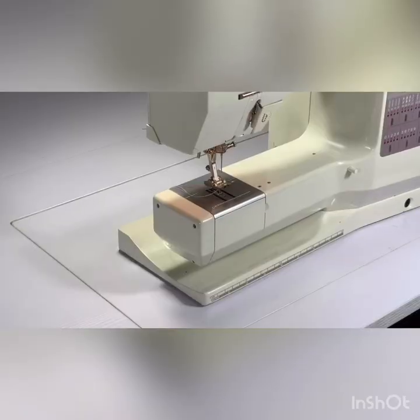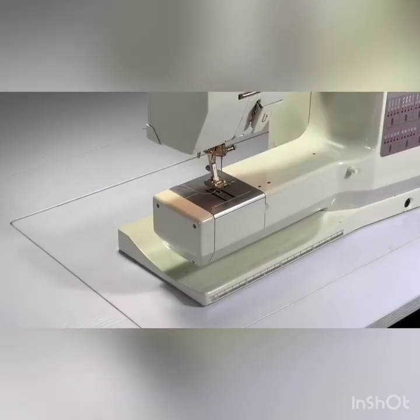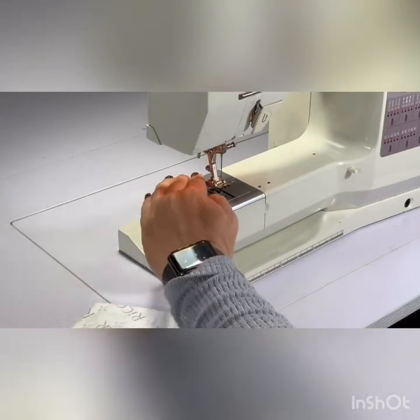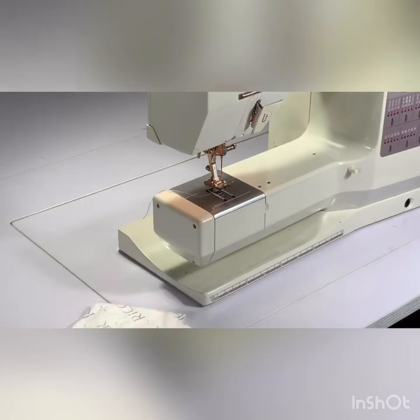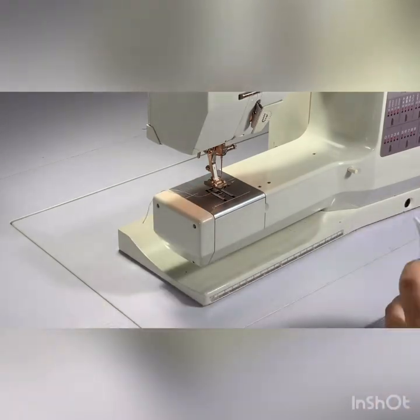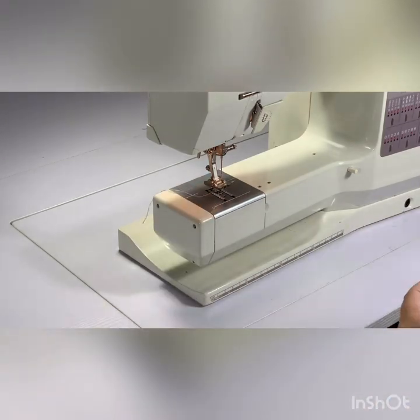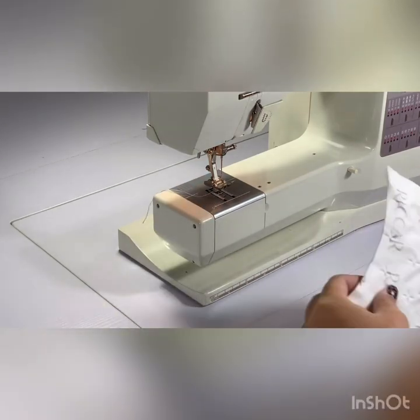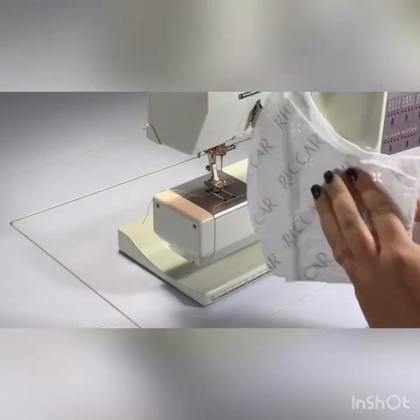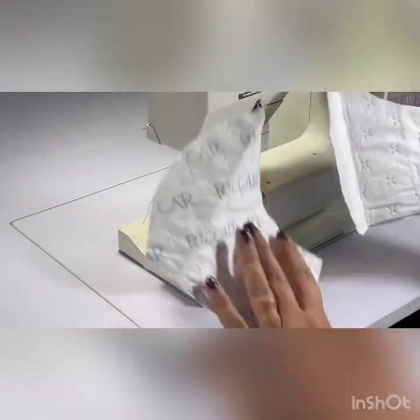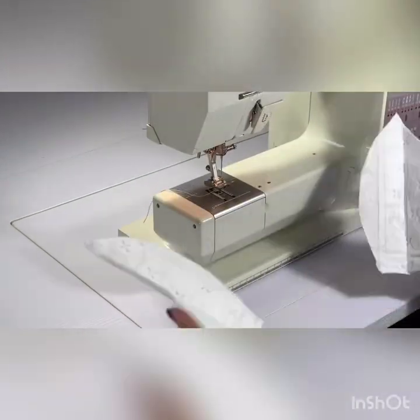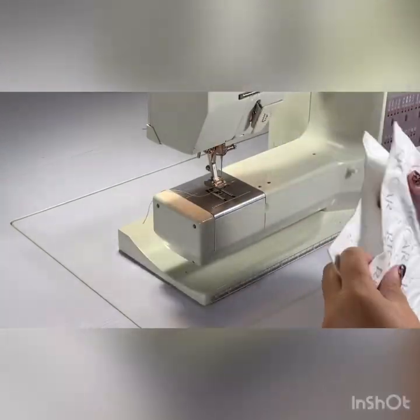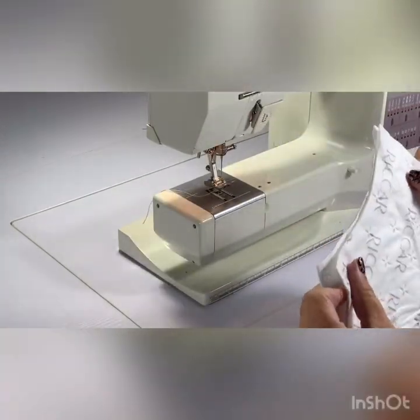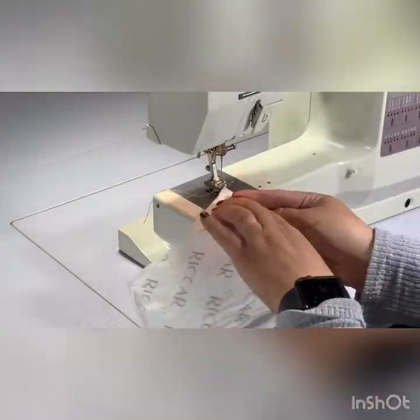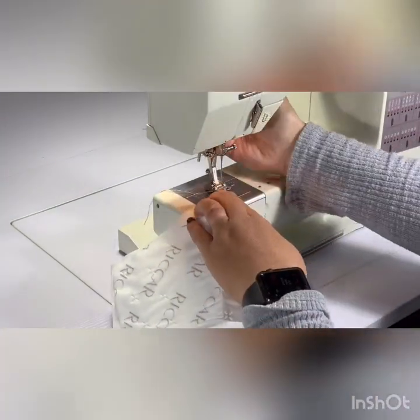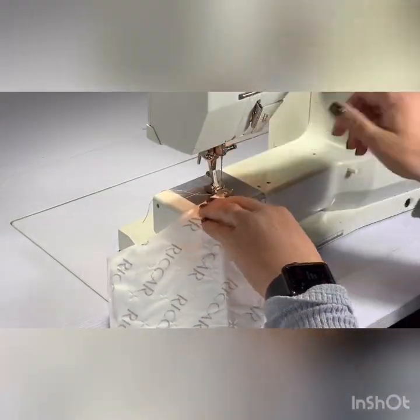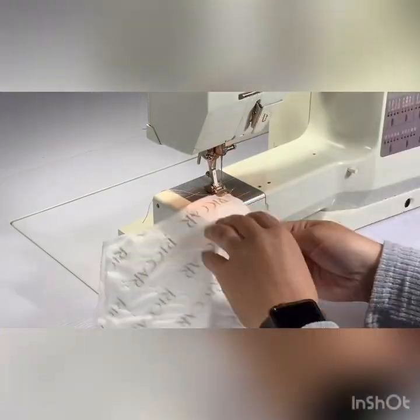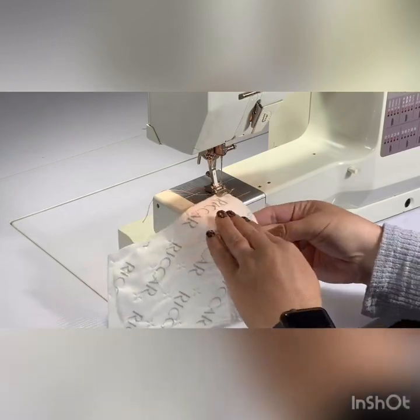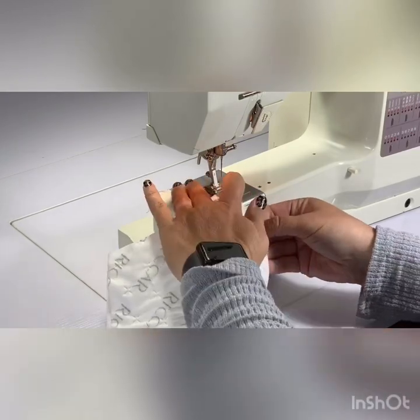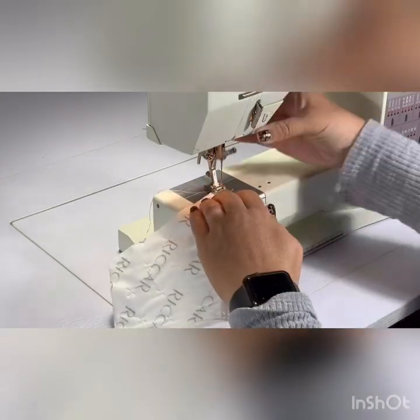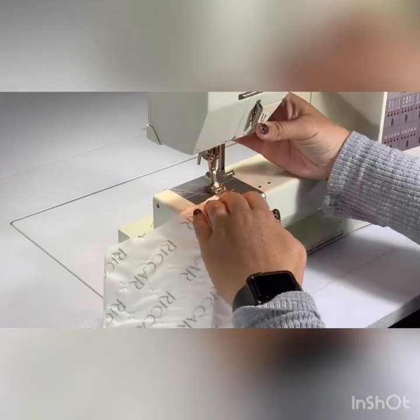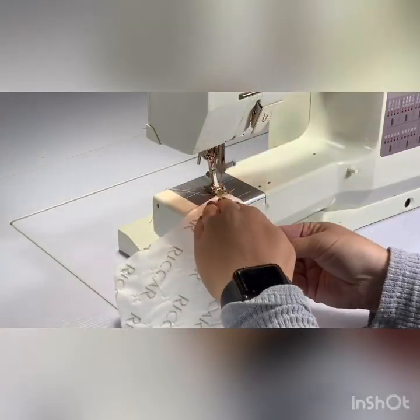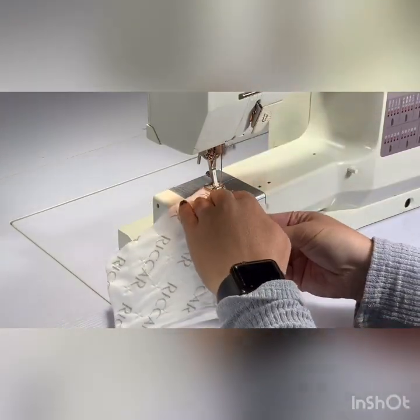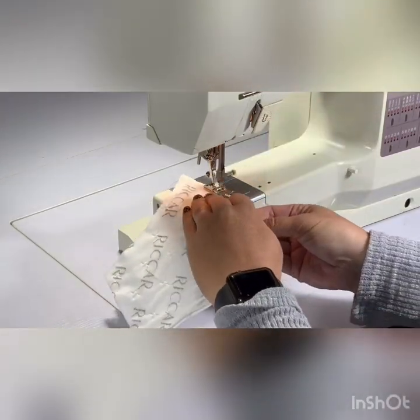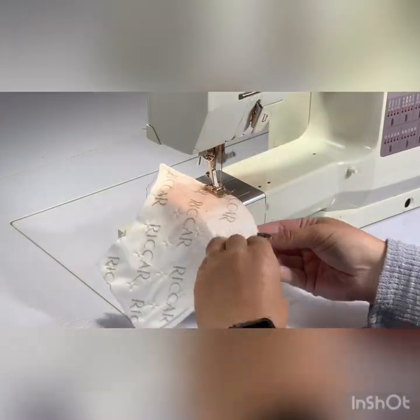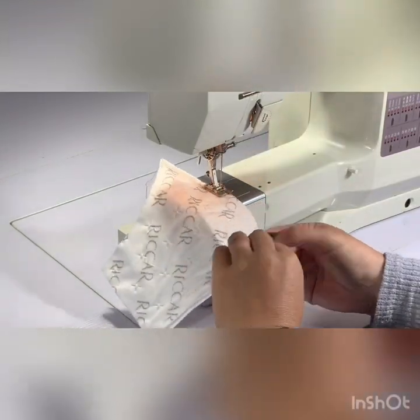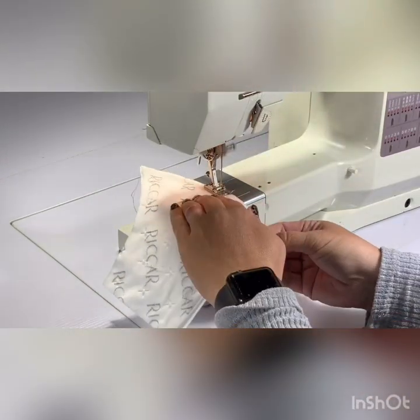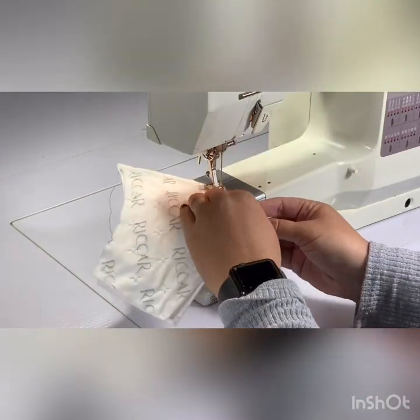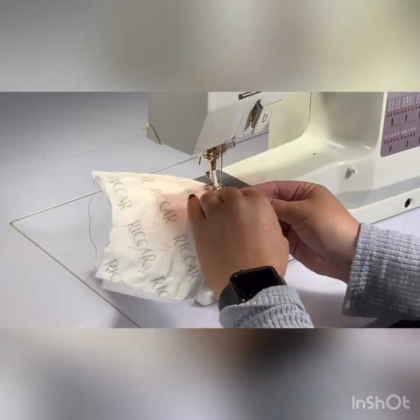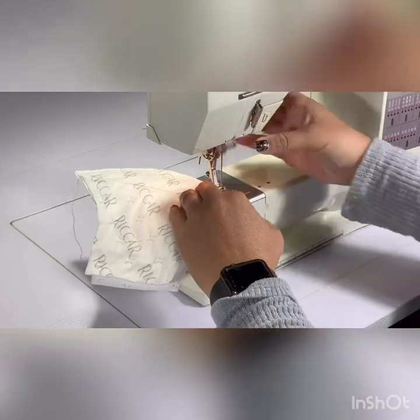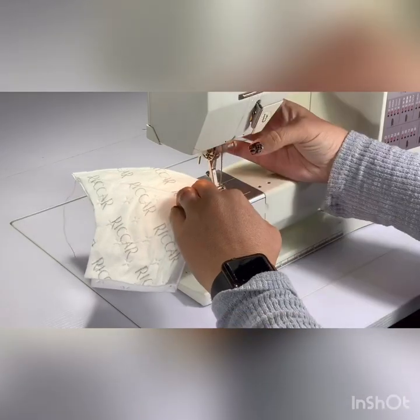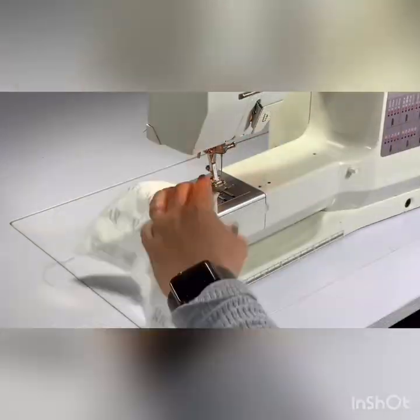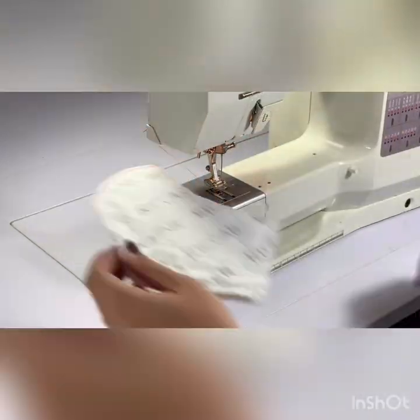Now I'm over at my sewing machine and I'm going to sew right sides together from the nose to the chin using a quarter inch seam allowance. Remember that the right sides are the inside of the vacuum cleaner bag.